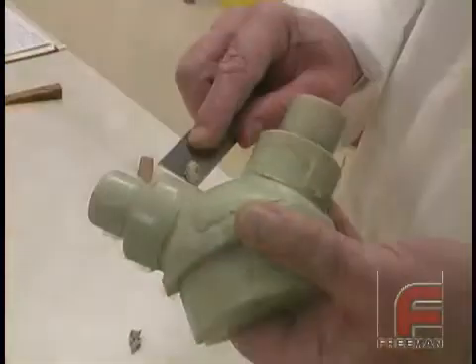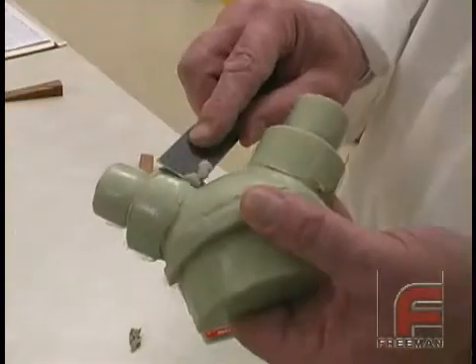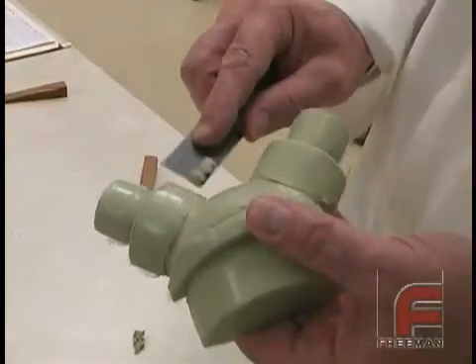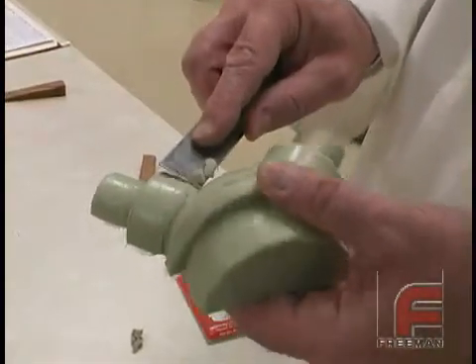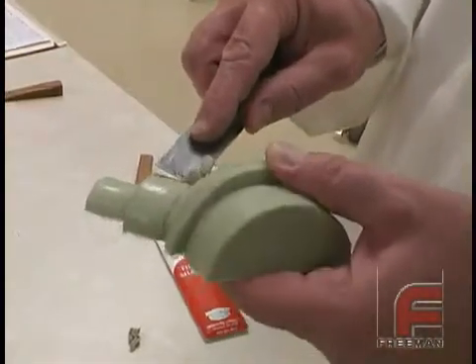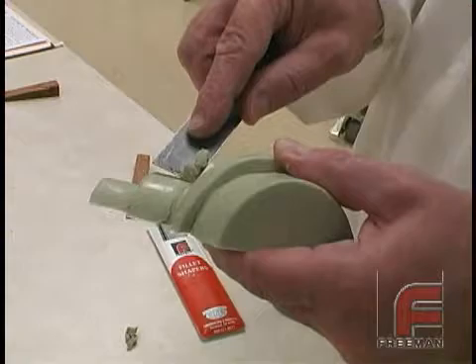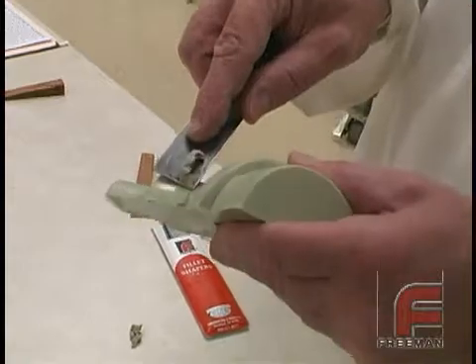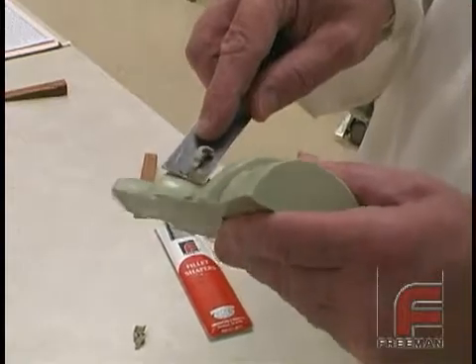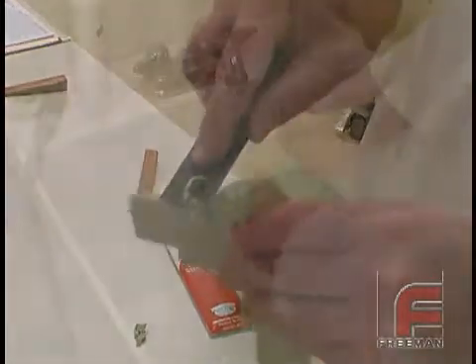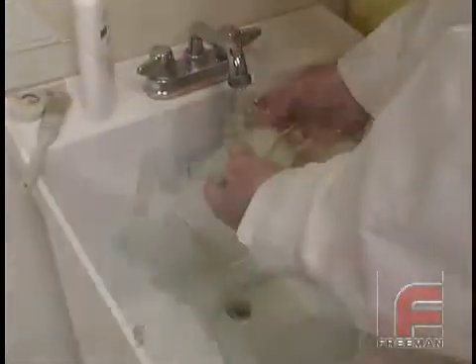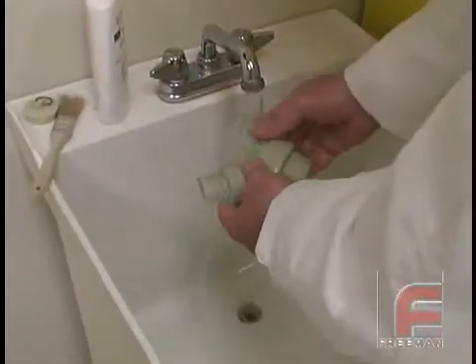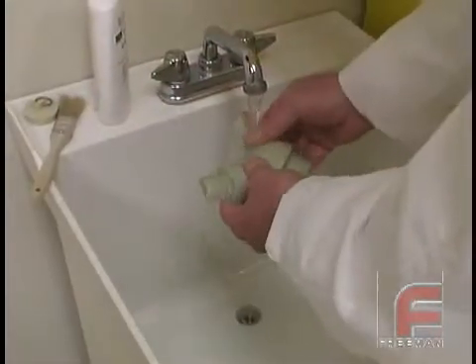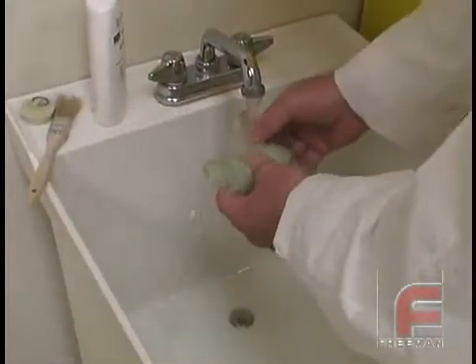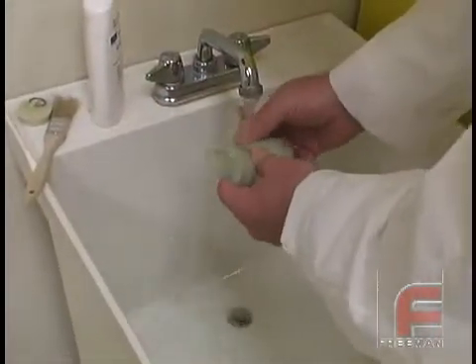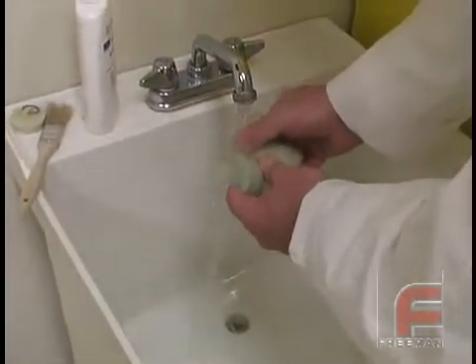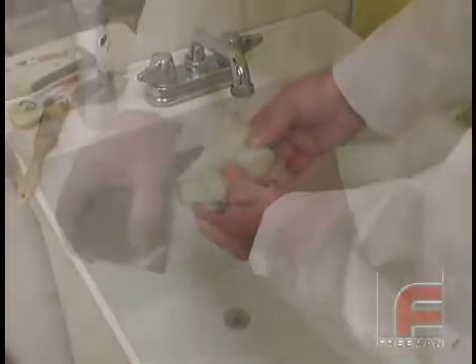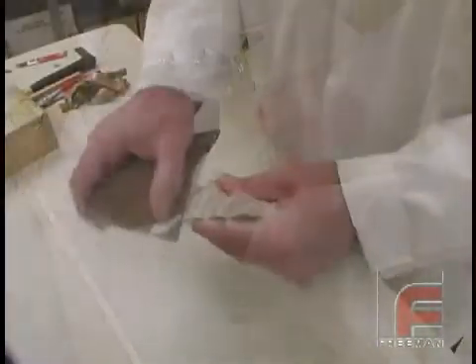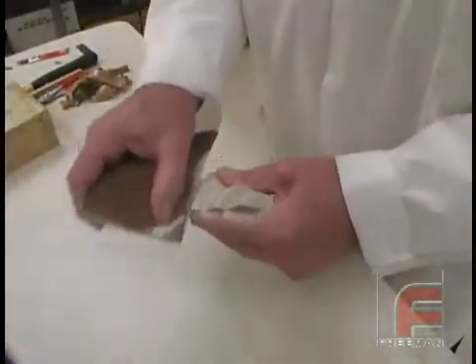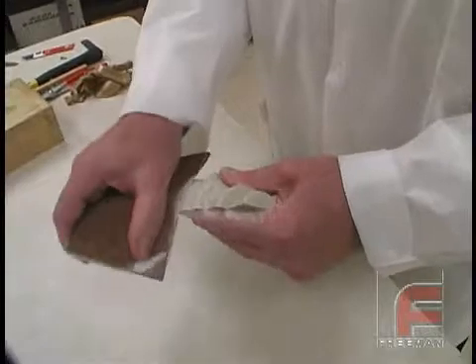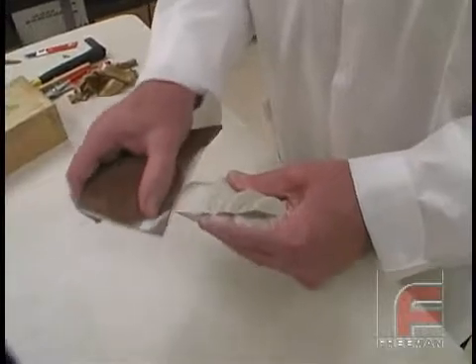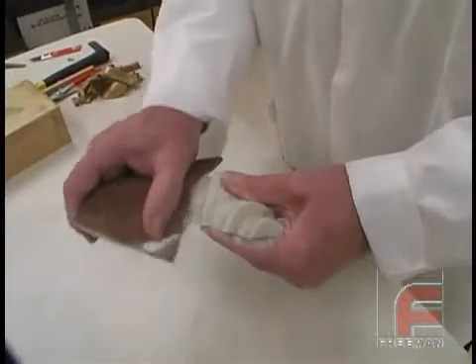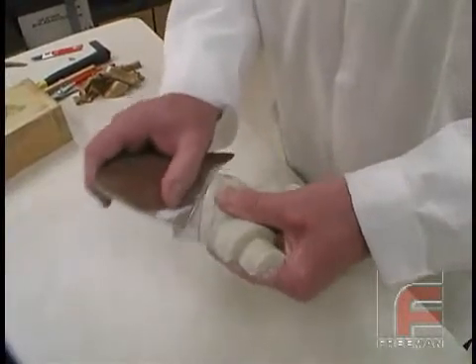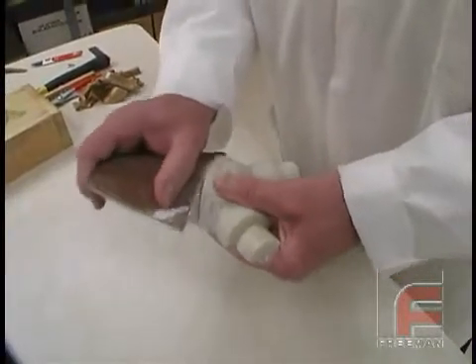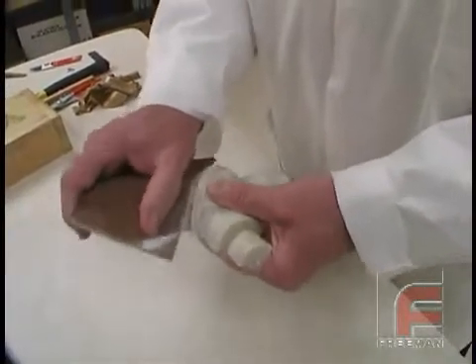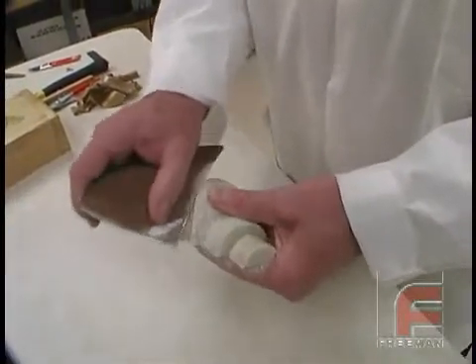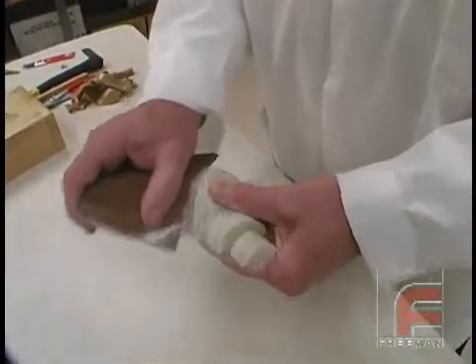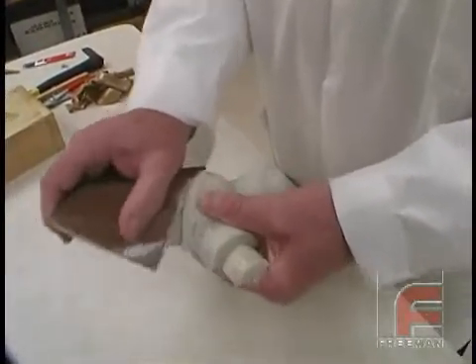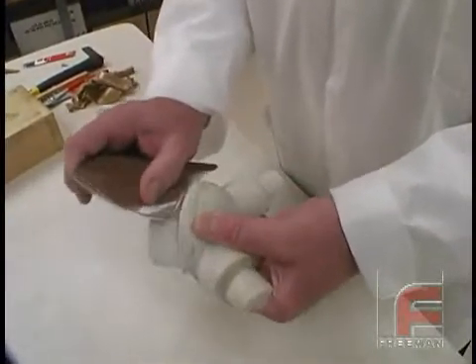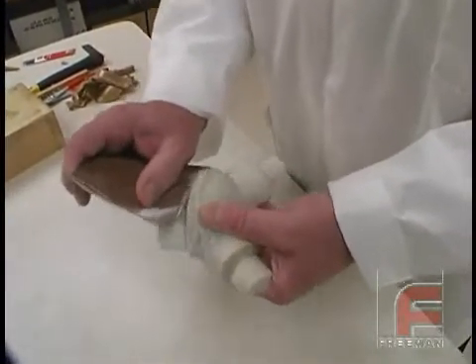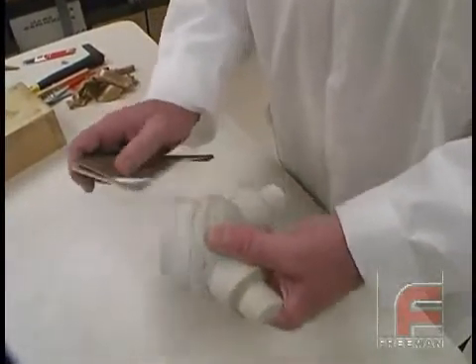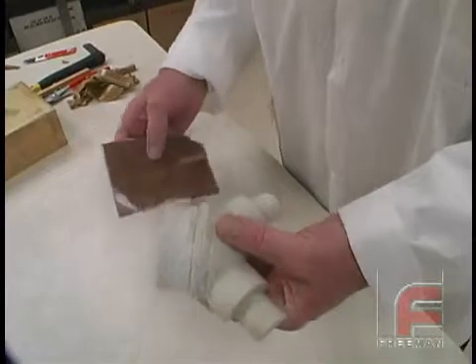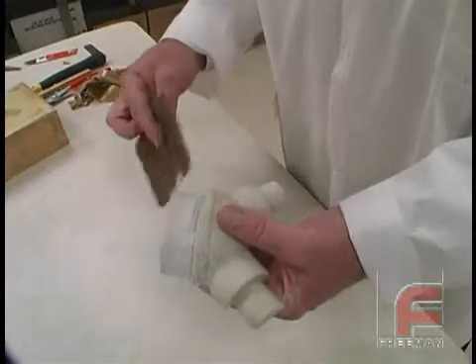We remove the clay with our fillet shaper tool and then wash off the PVA with water. Finally, we rough up the surface of the core with sandpaper to help it adhere to the surface cast layer, which we are now ready to pour.